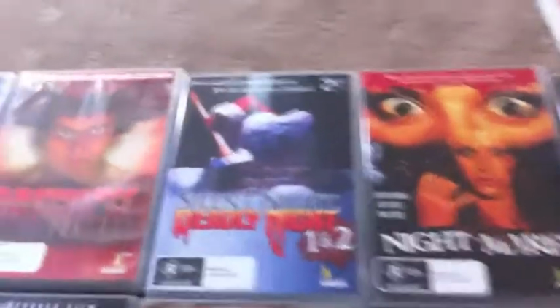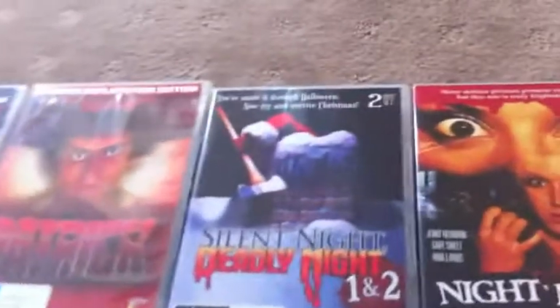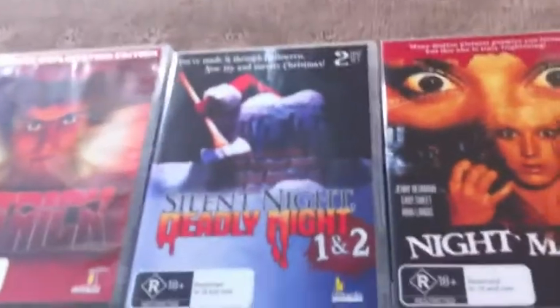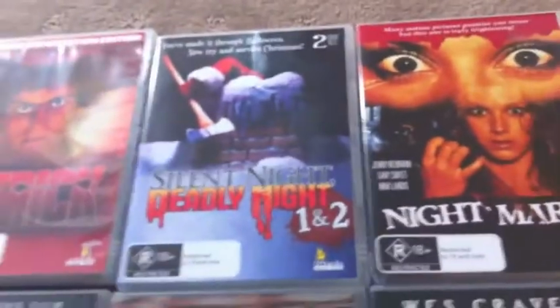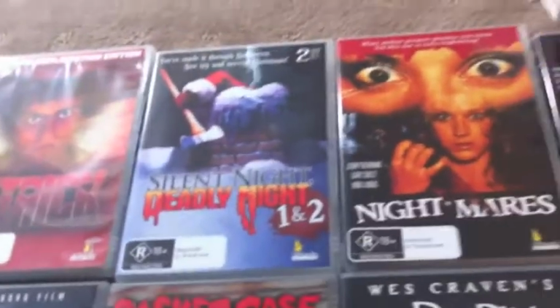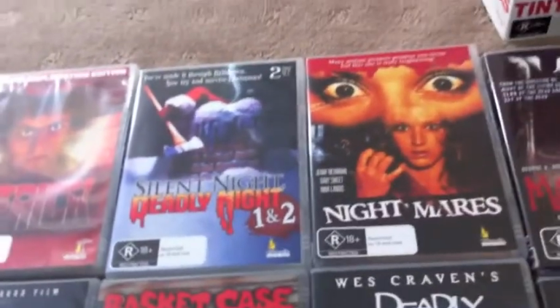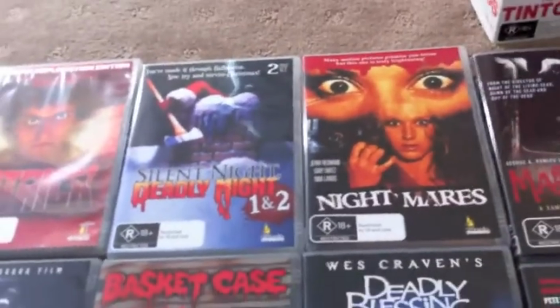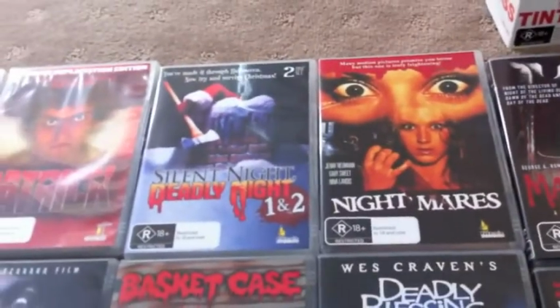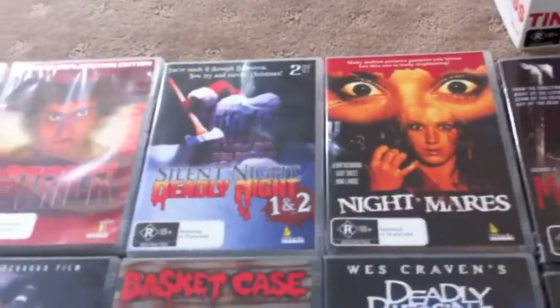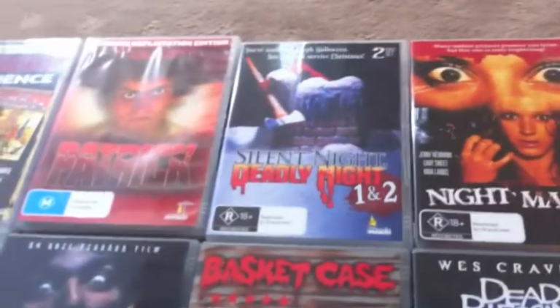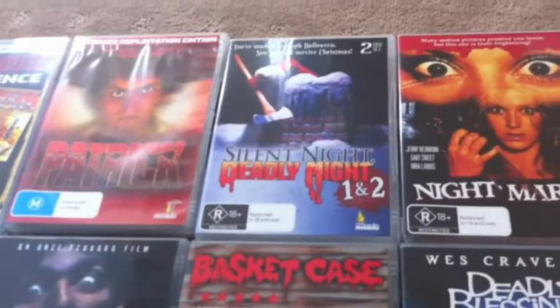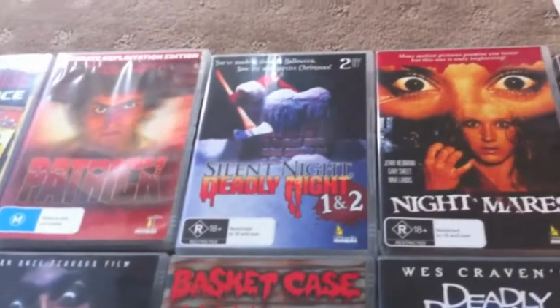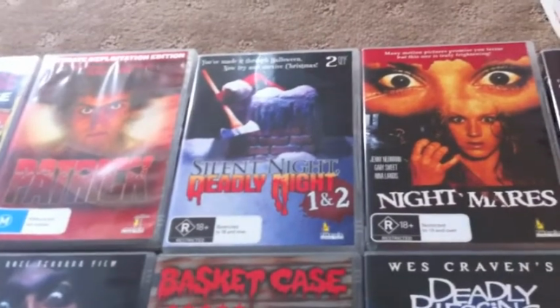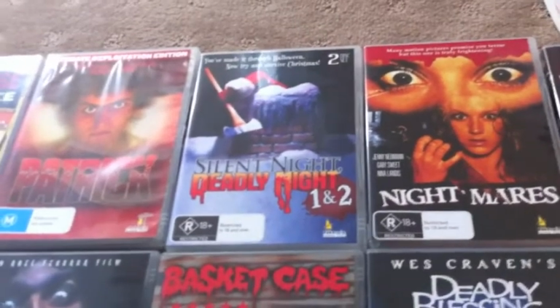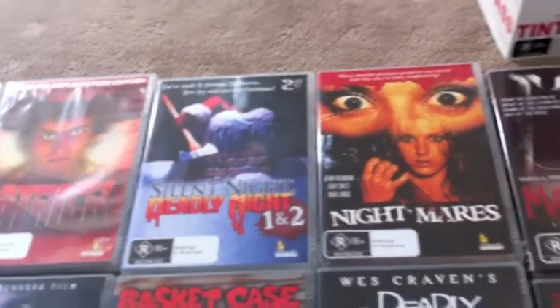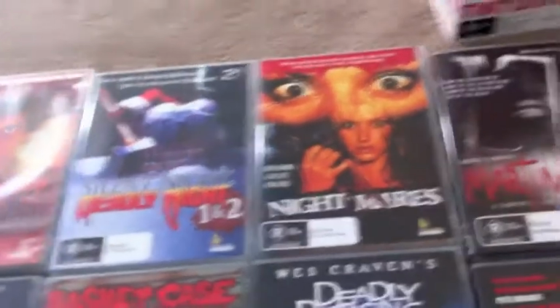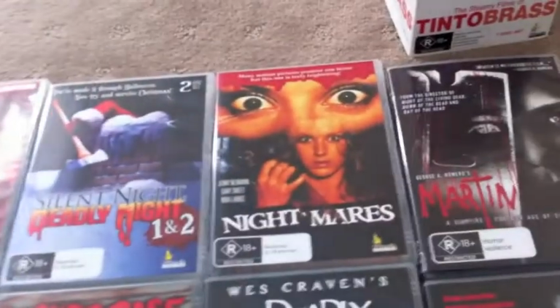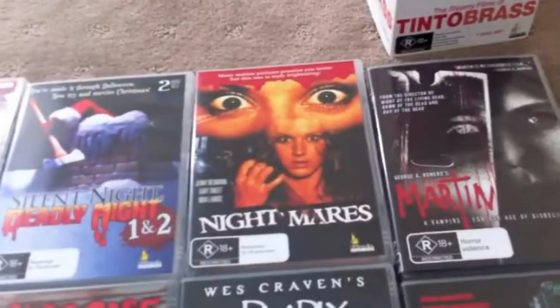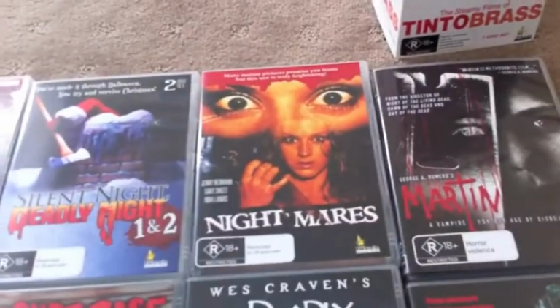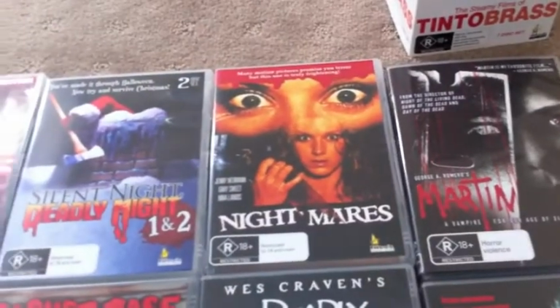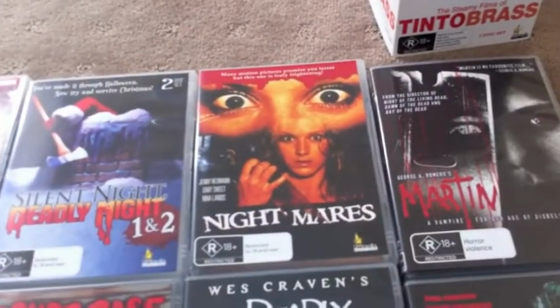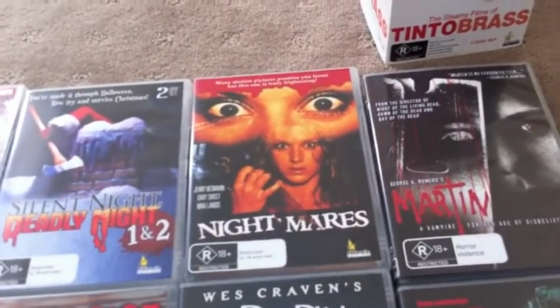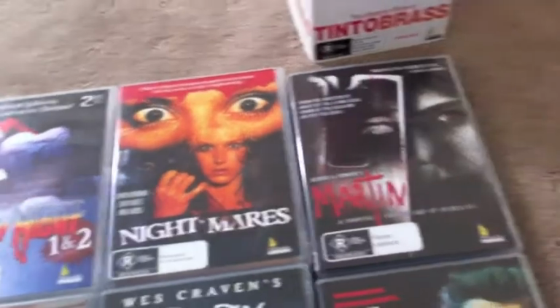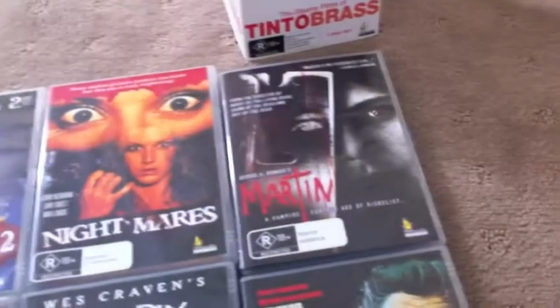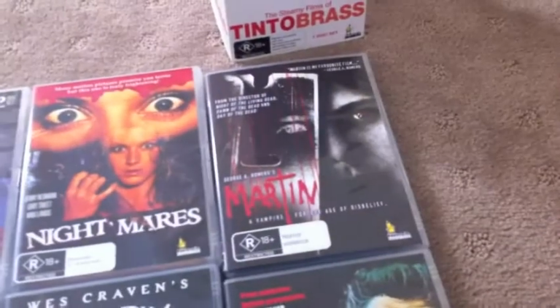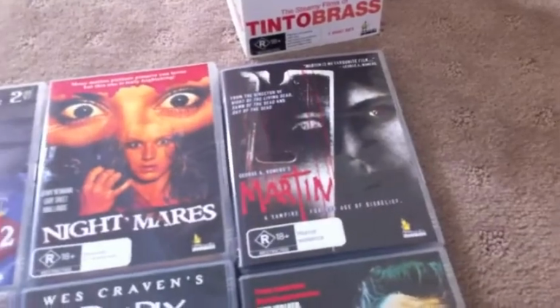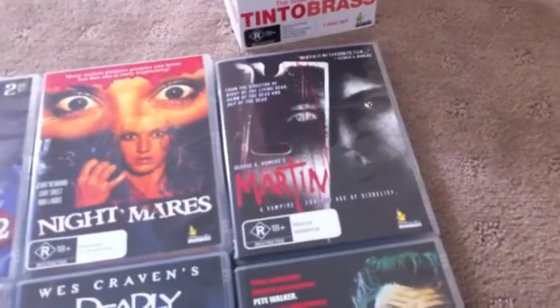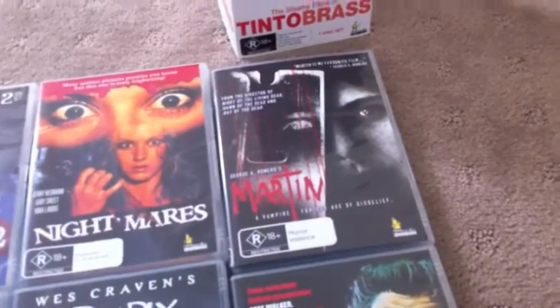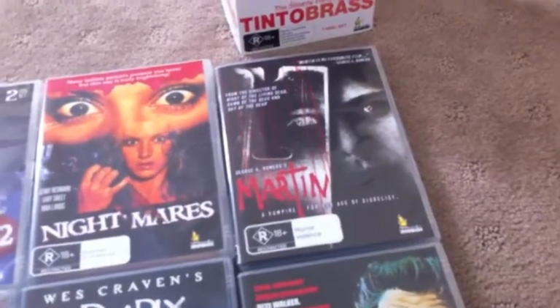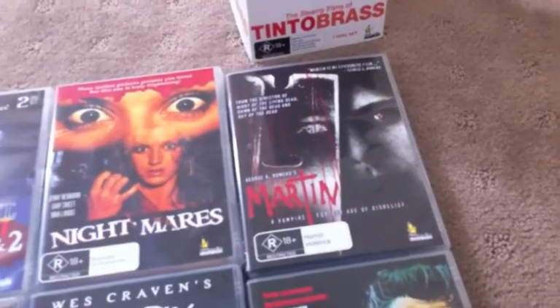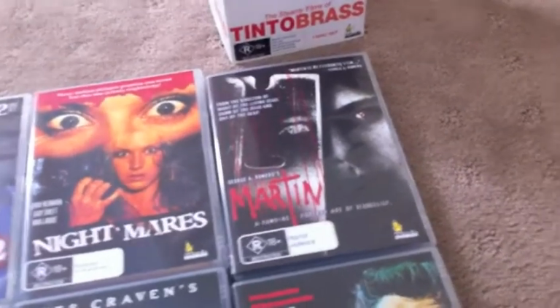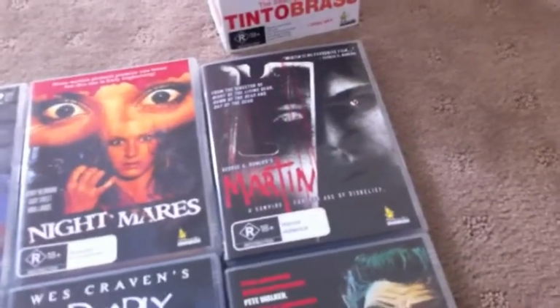Silent Night, Deadly Night 1 and 2 — I've always wanted to see it, so I decided to get the Umbrella local release. We've got Nightmares, that's a great Aussie flick. Then Martin — I love that movie, great, great vampire movie.